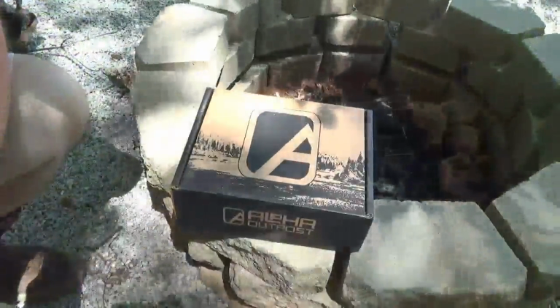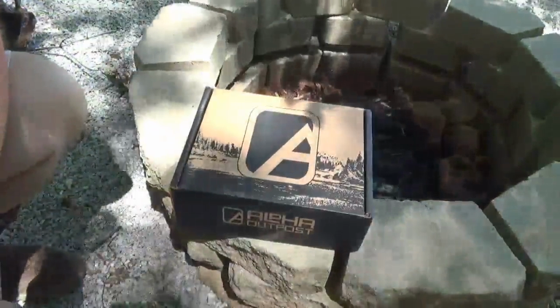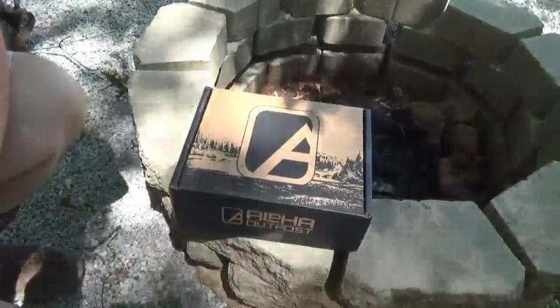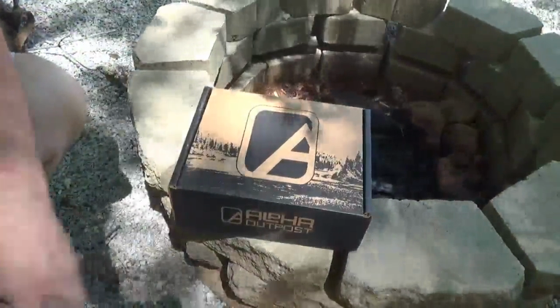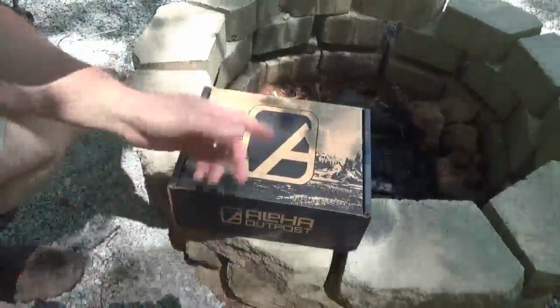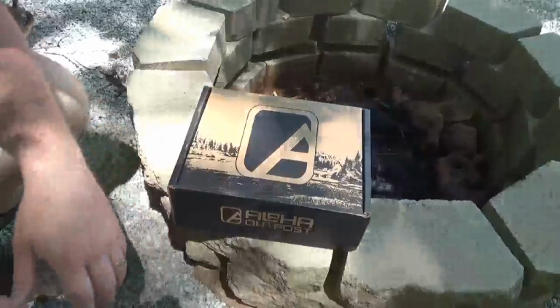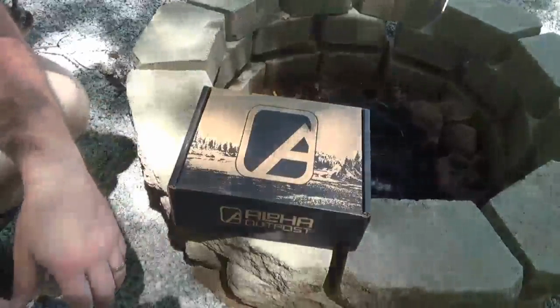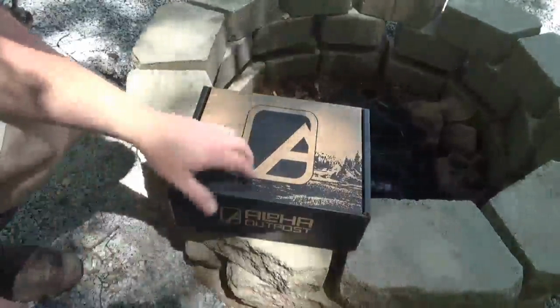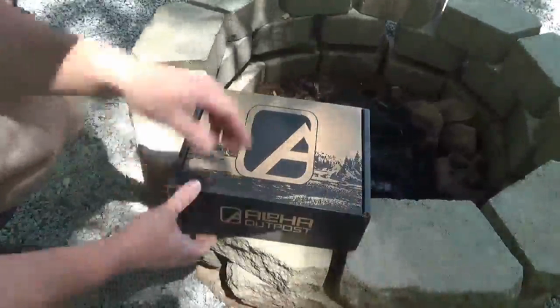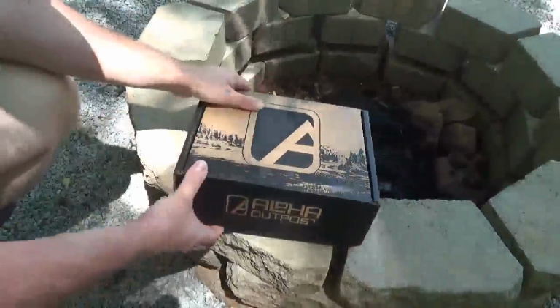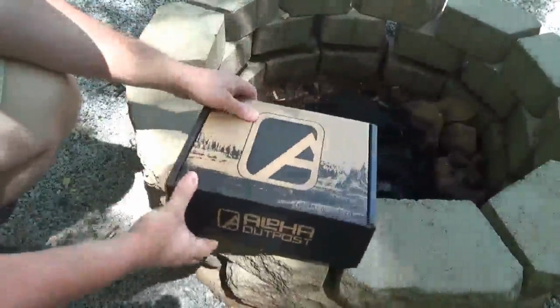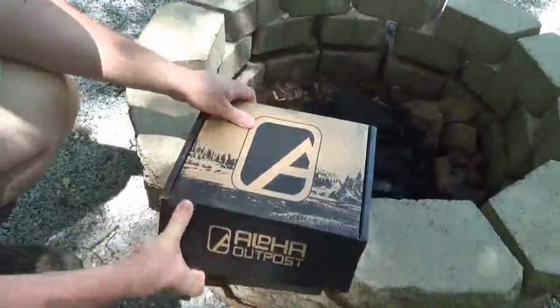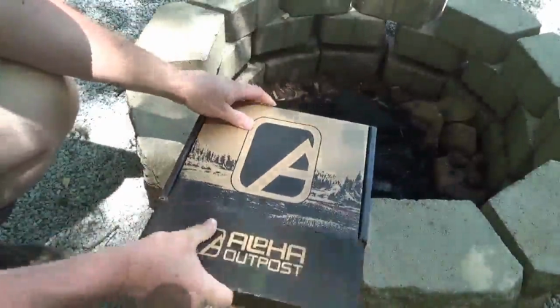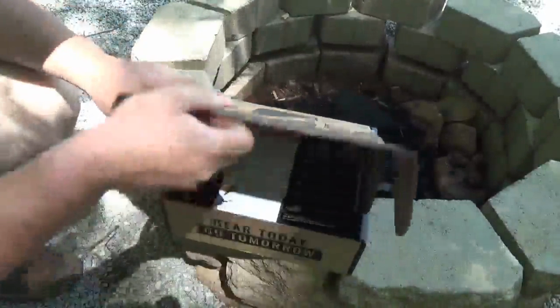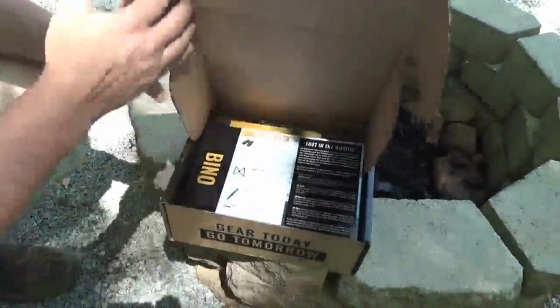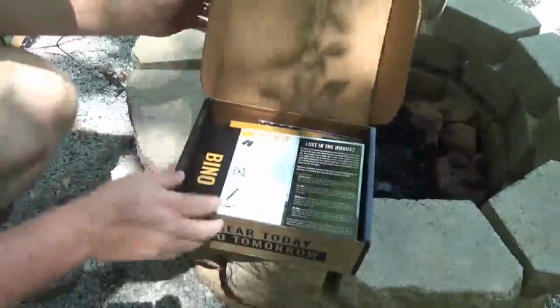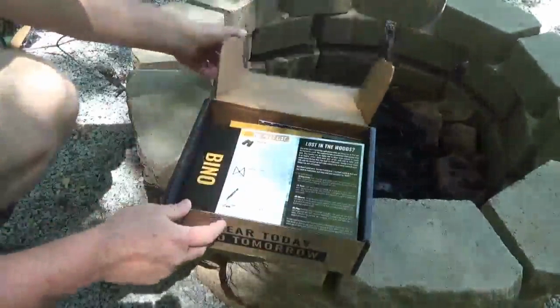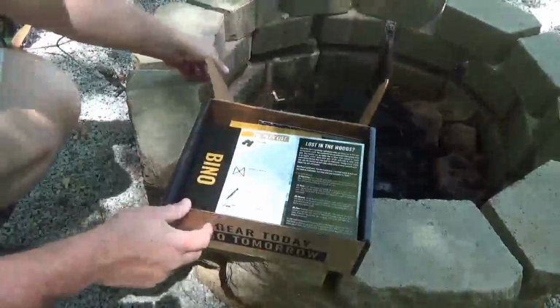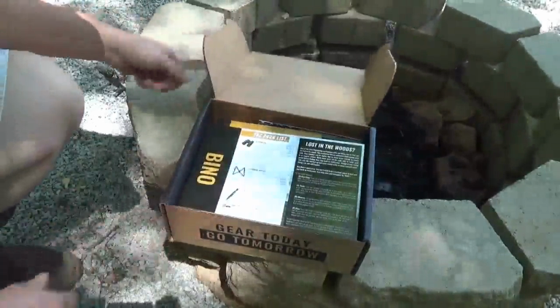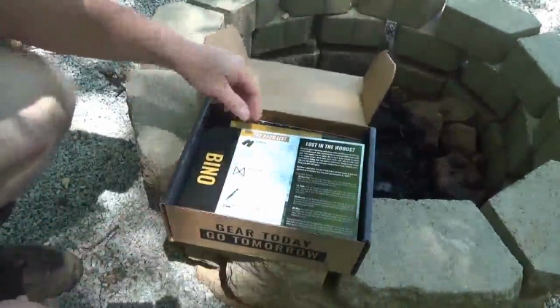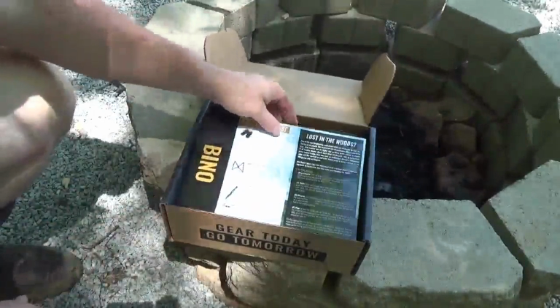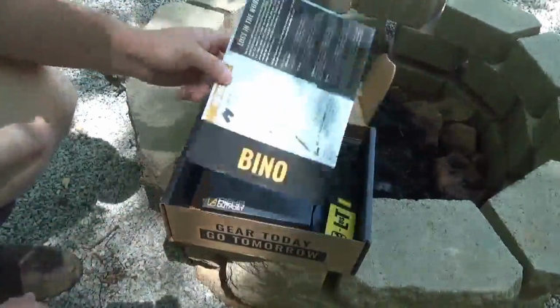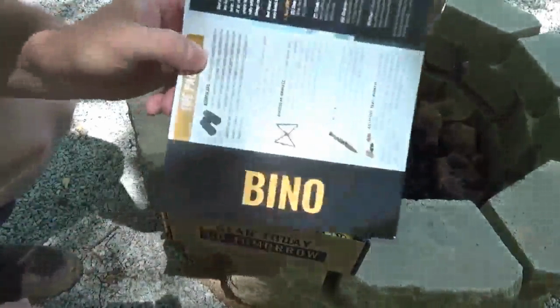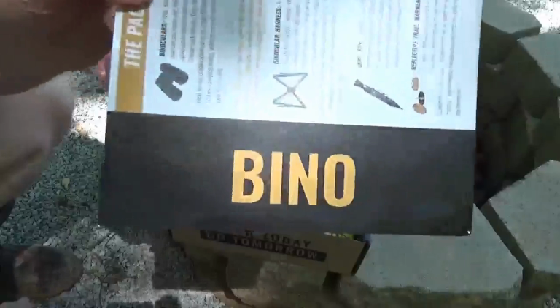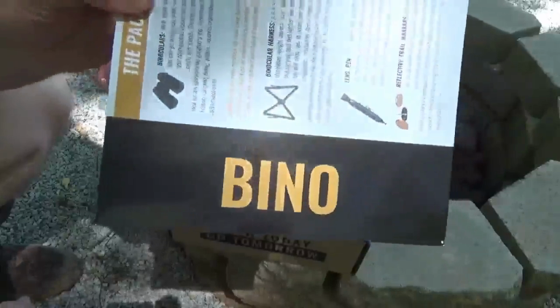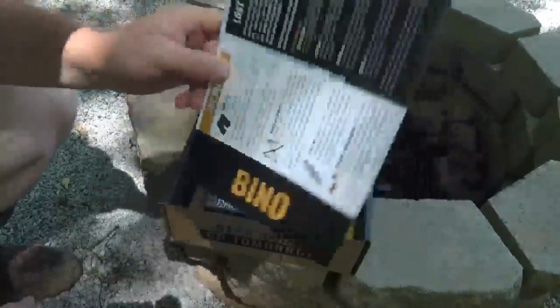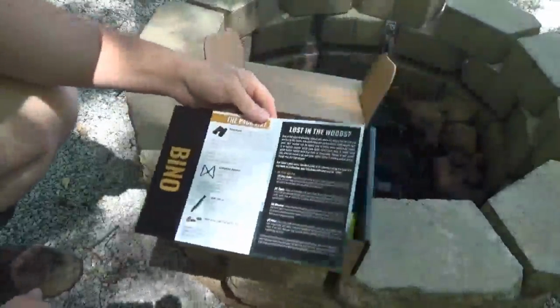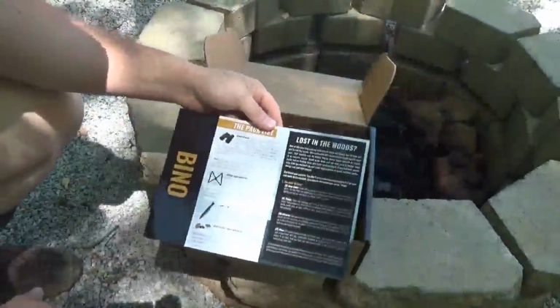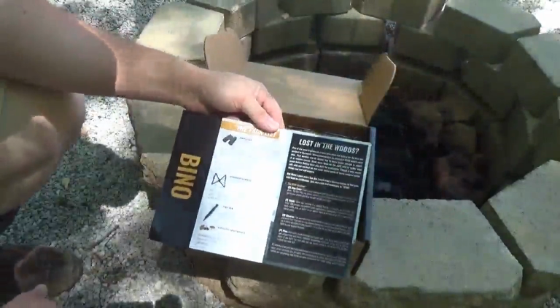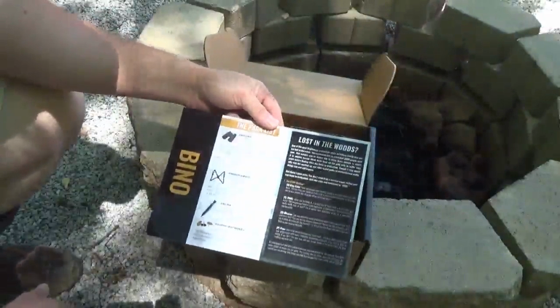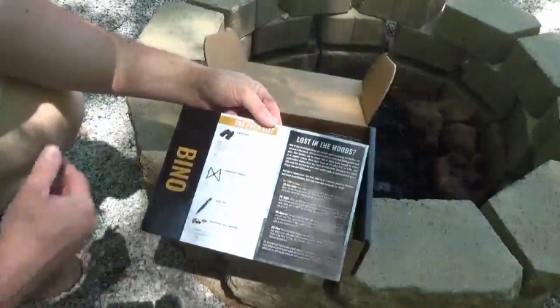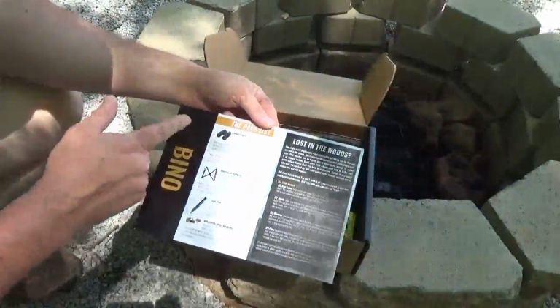I brought you down here to the new fire pit. Let's open the box and see what's in it. This month's box is called 'Bino,' so obviously there are some binoculars in here.